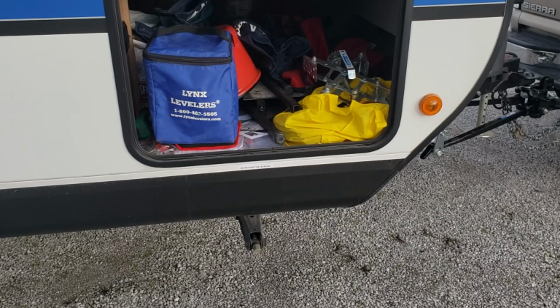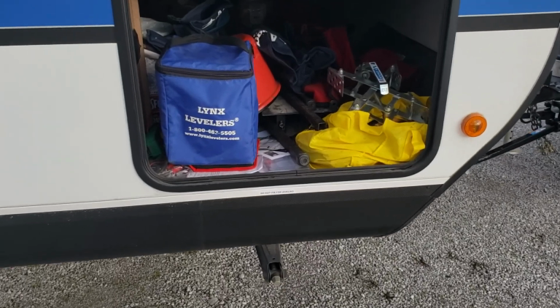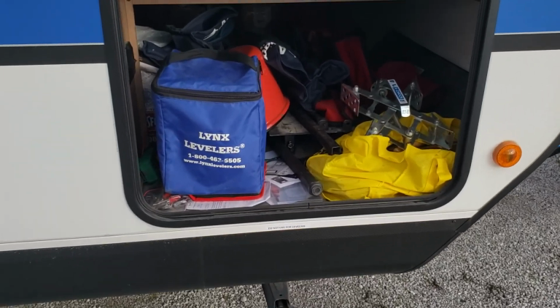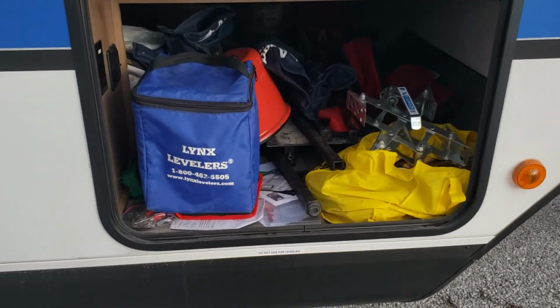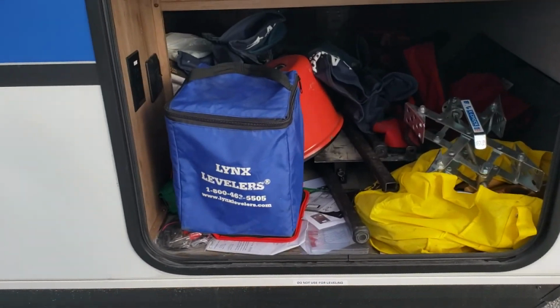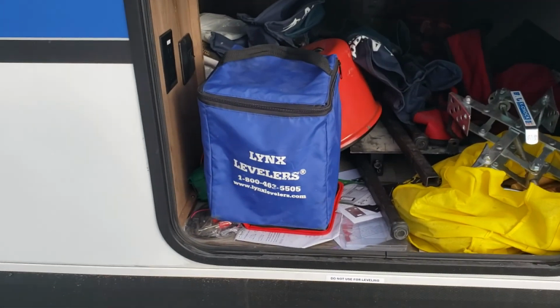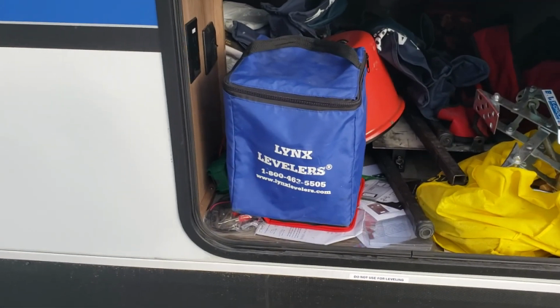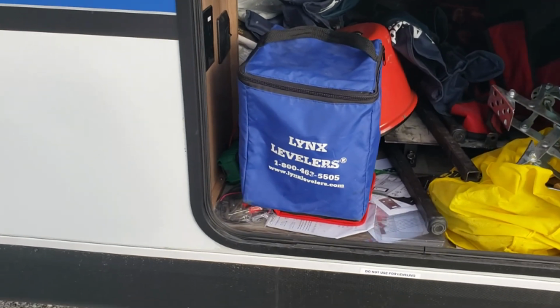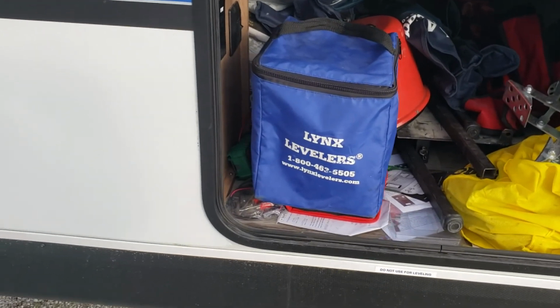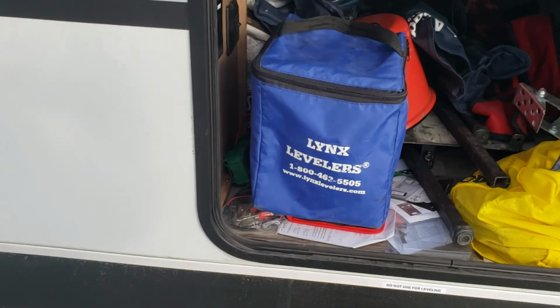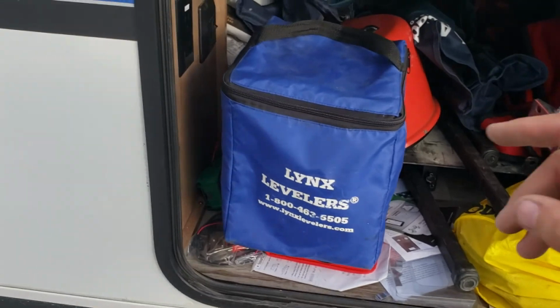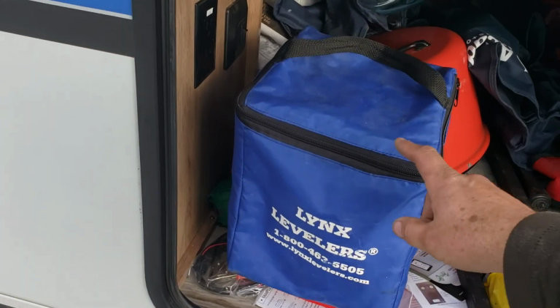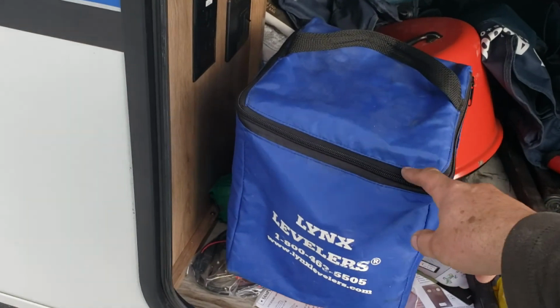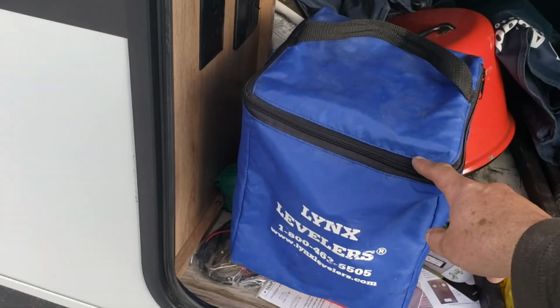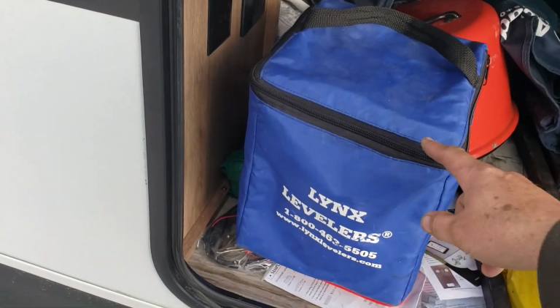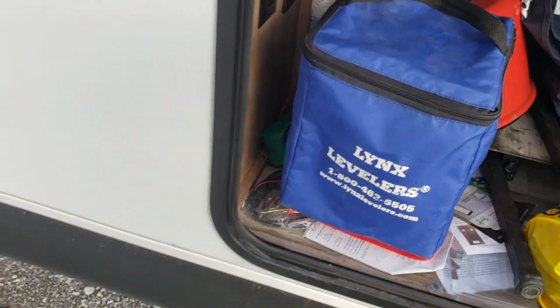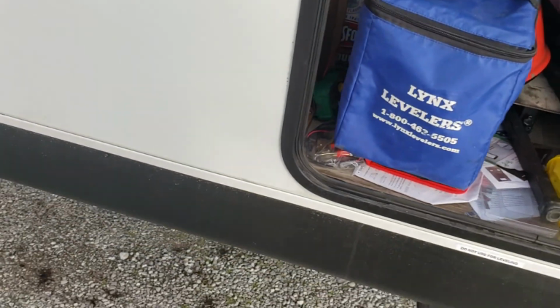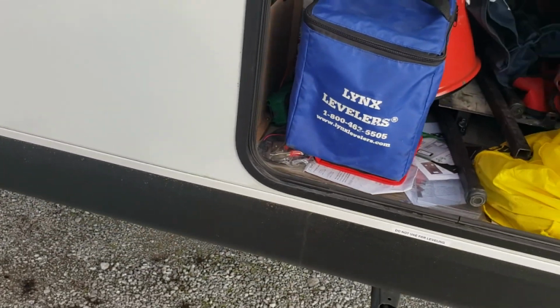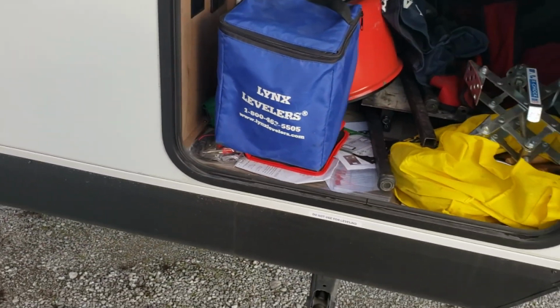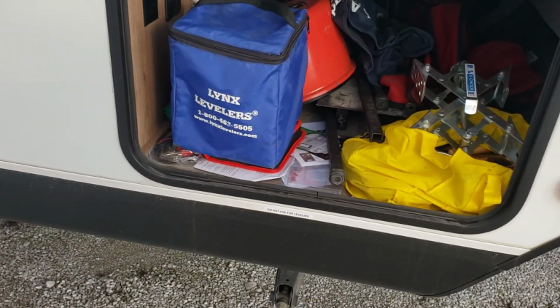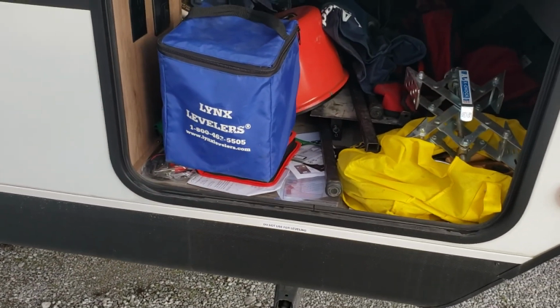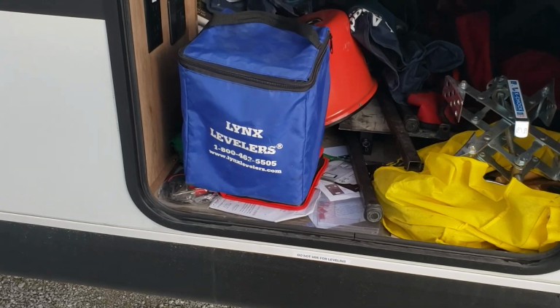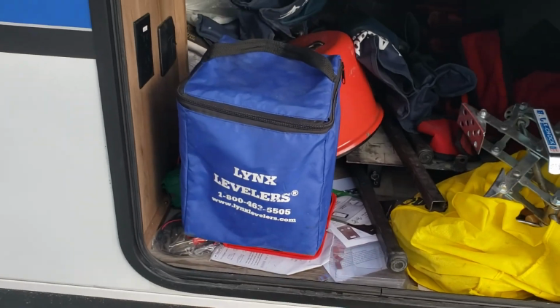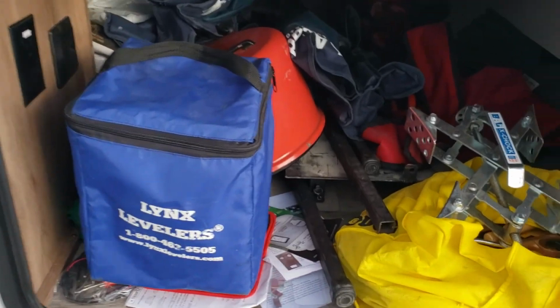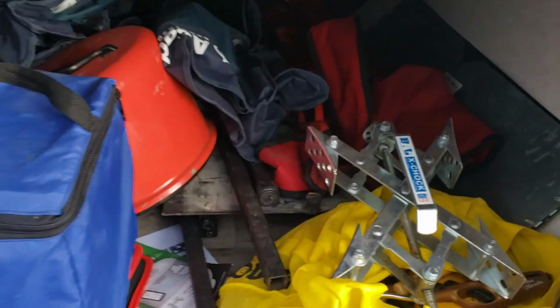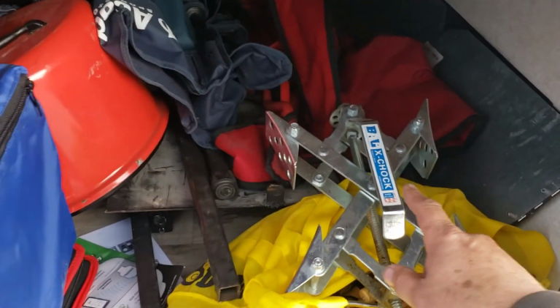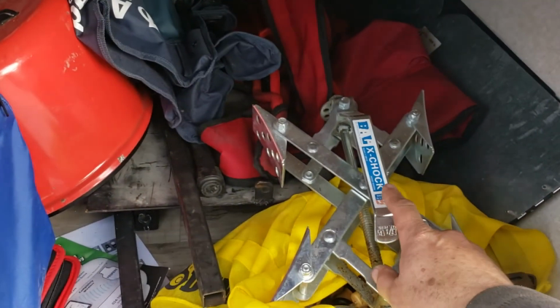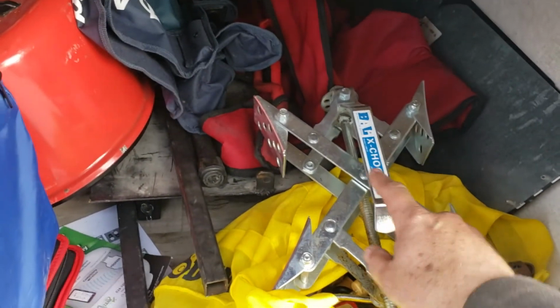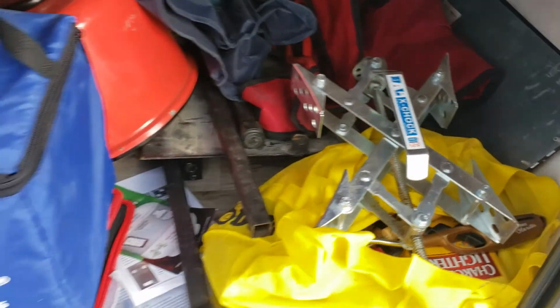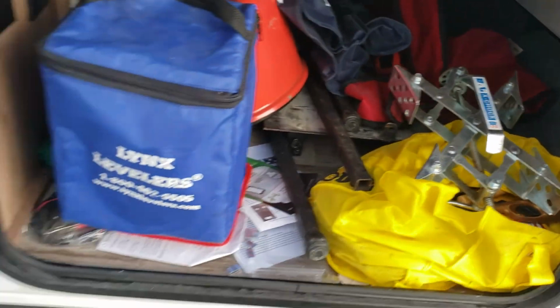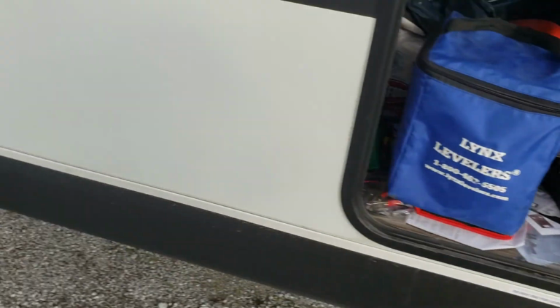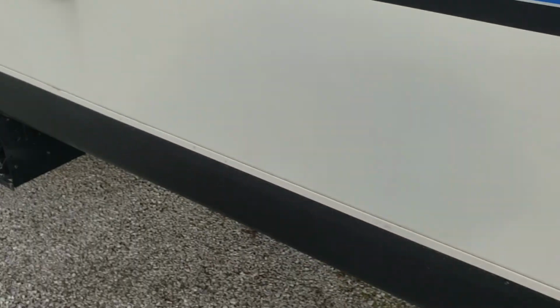So the other method of leveling left to right is by use of the orange links levelers, and they are in this blue bag. I have two bags of them in this trailer, and you'll also see the x-chock for this side of the trailer as well.